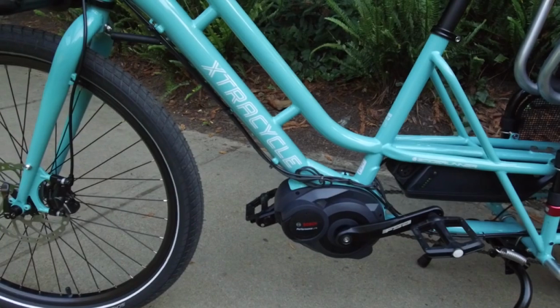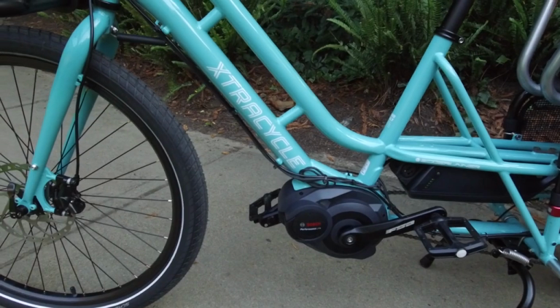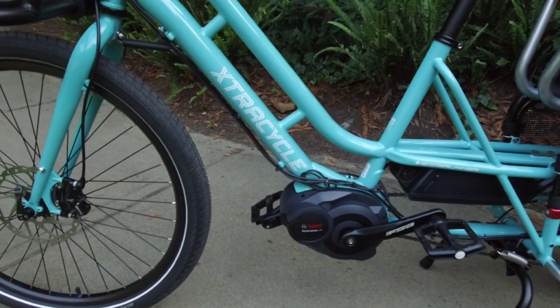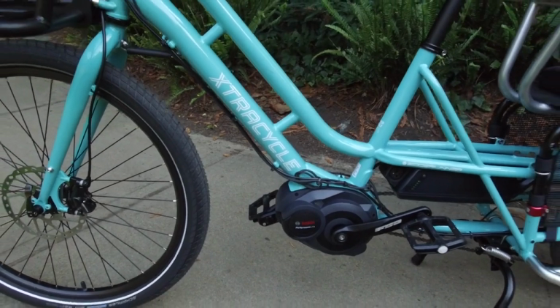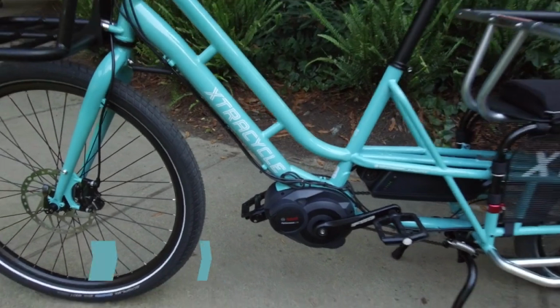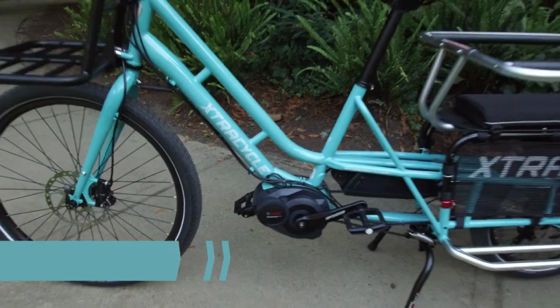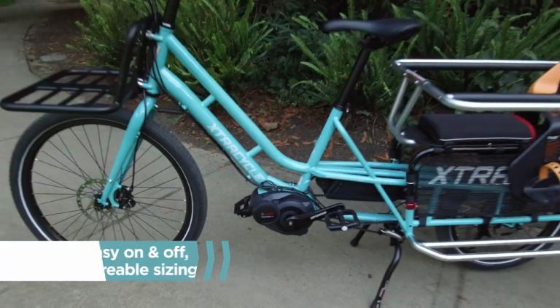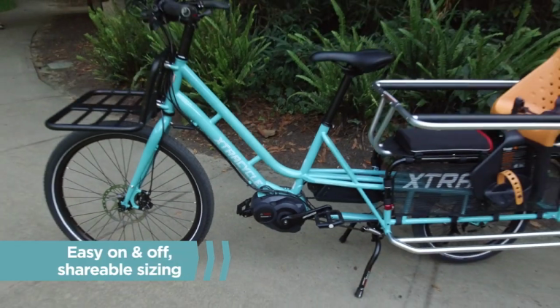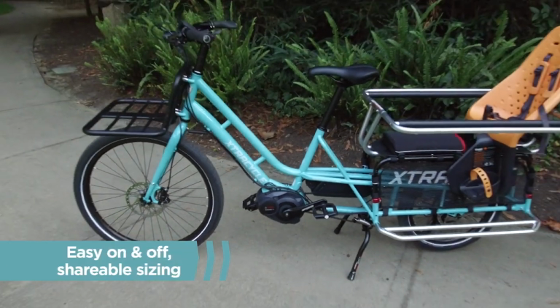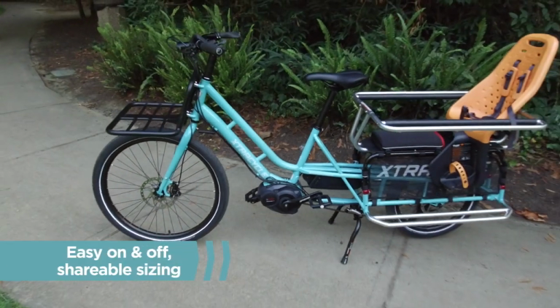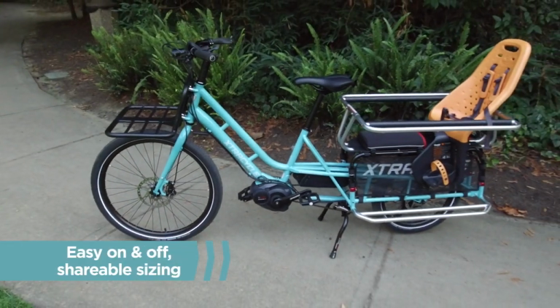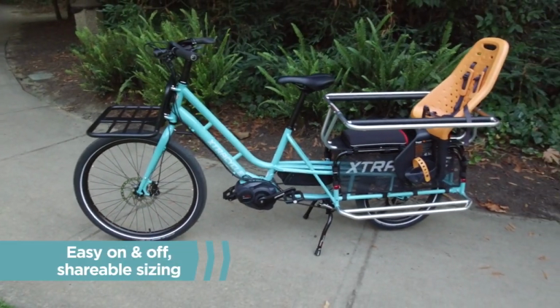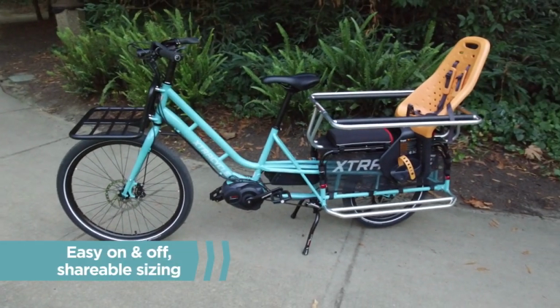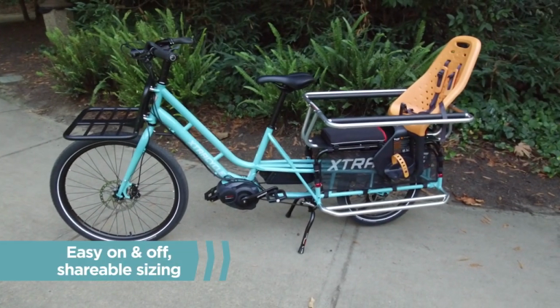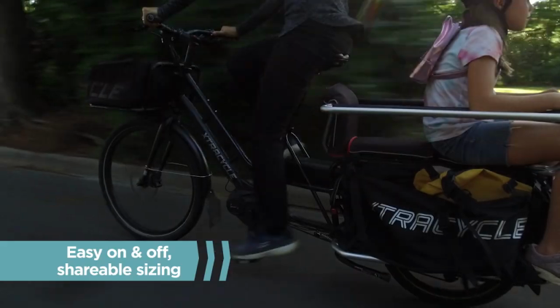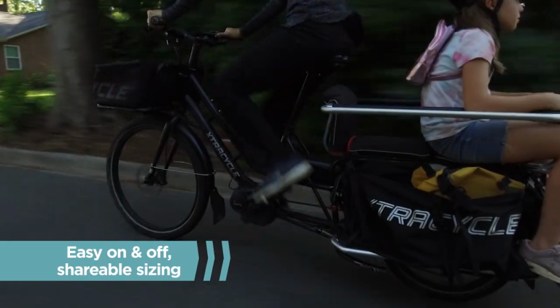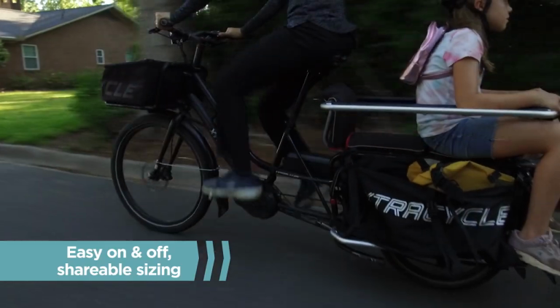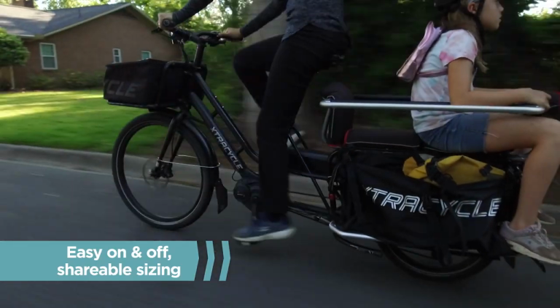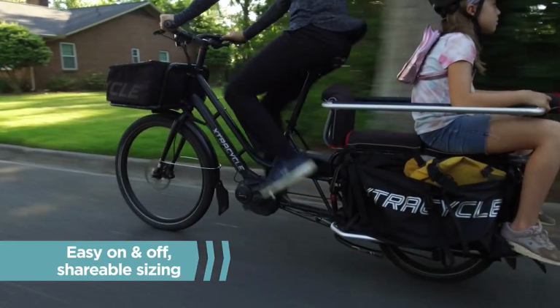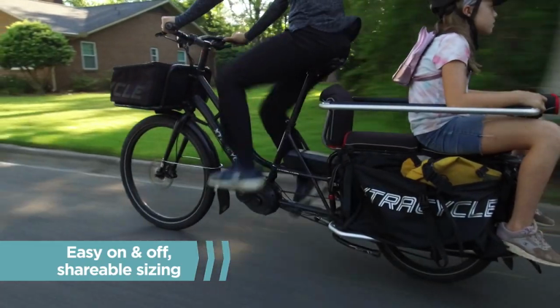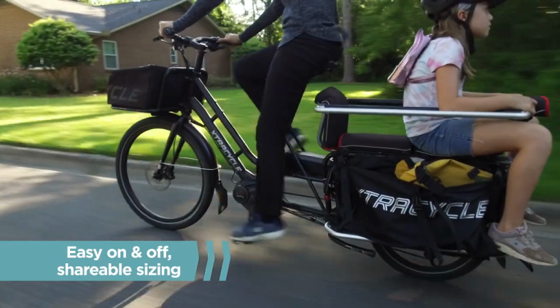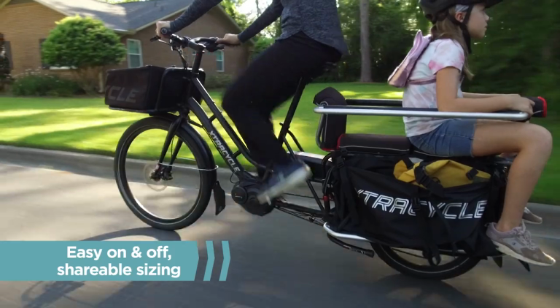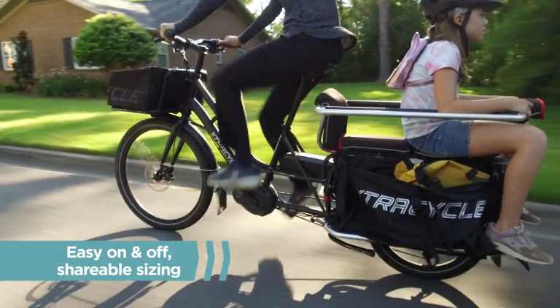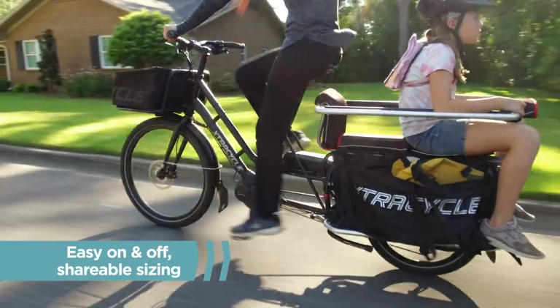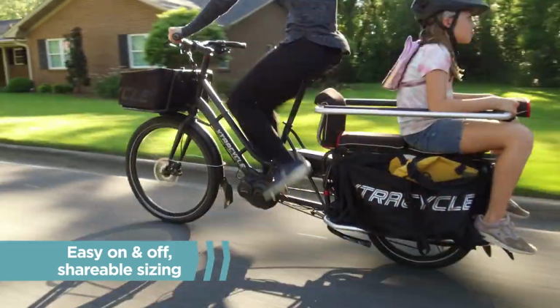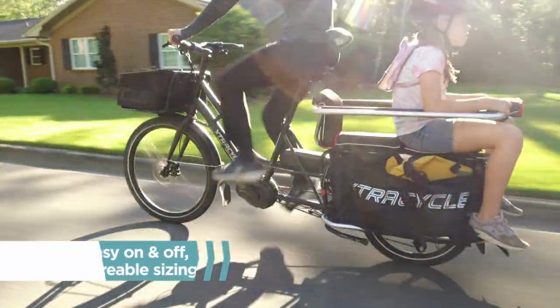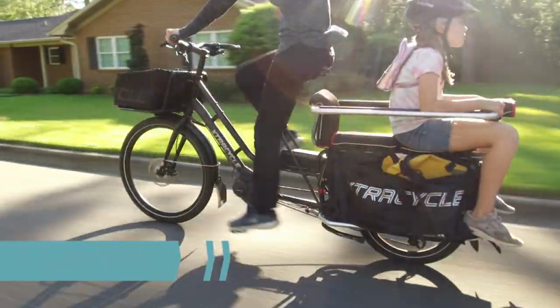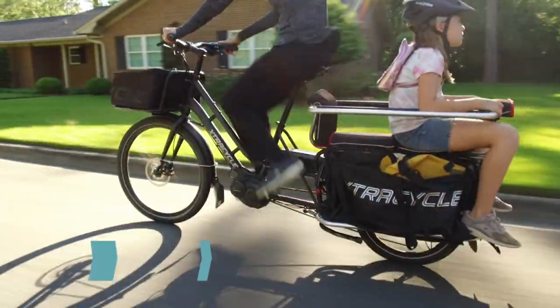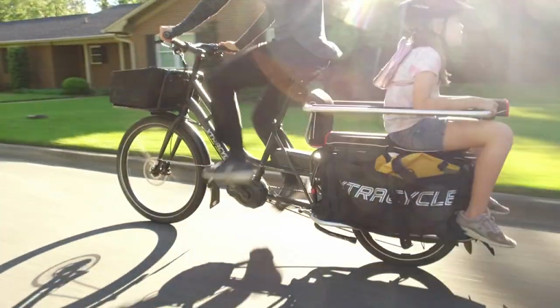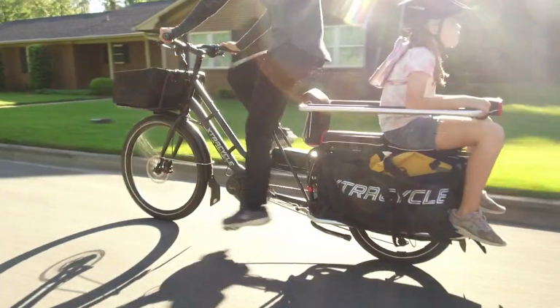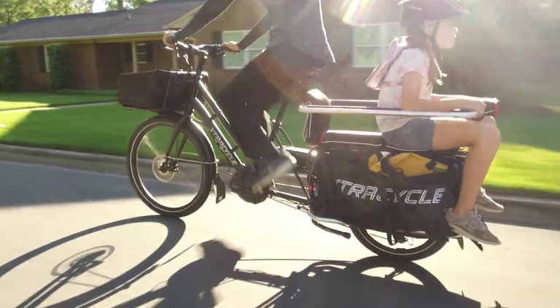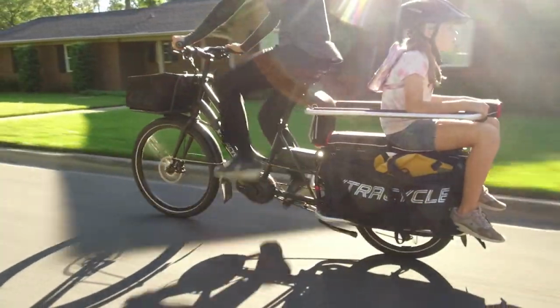With its low stepover height, getting on and off a fully loaded Swoop is a breeze. Paired with our simple sizing kit, this bike is shareable among multiple riders of varying heights.